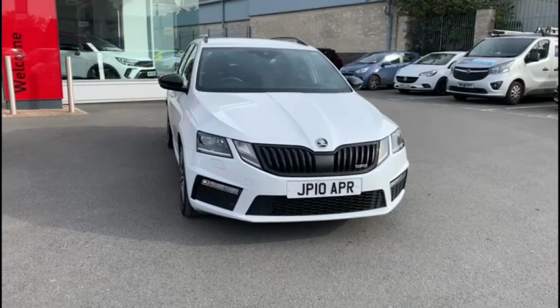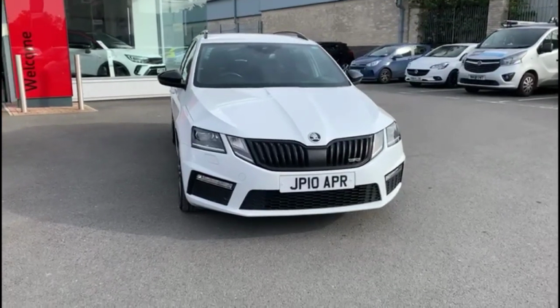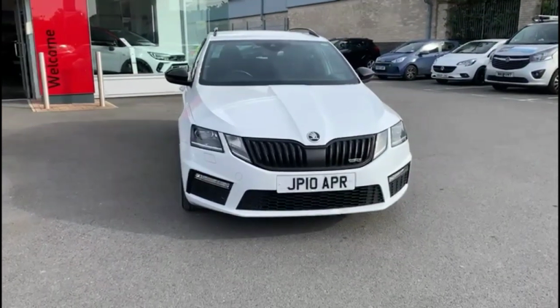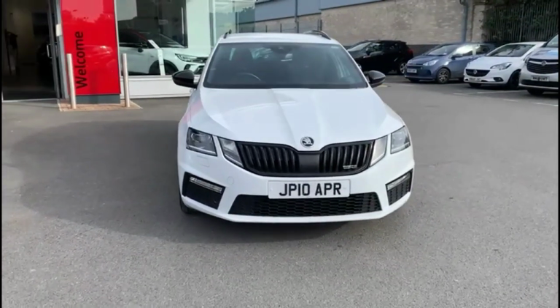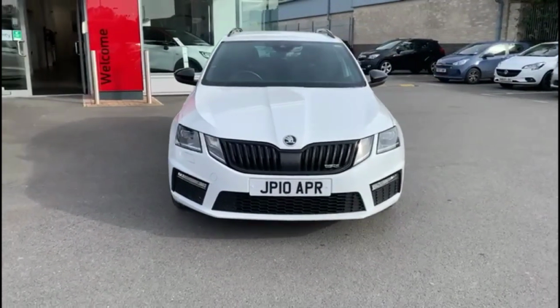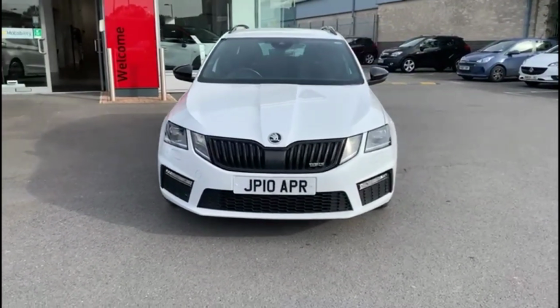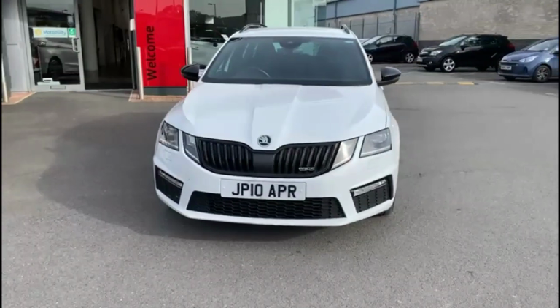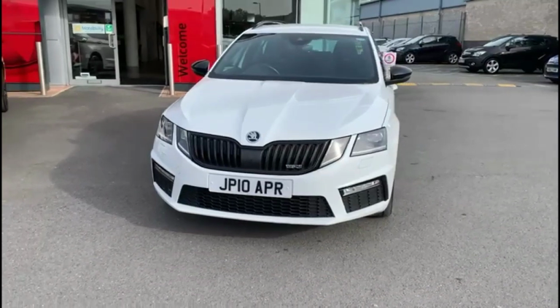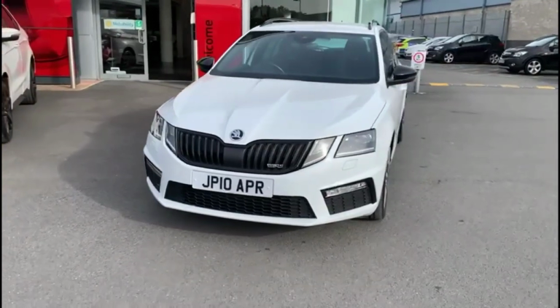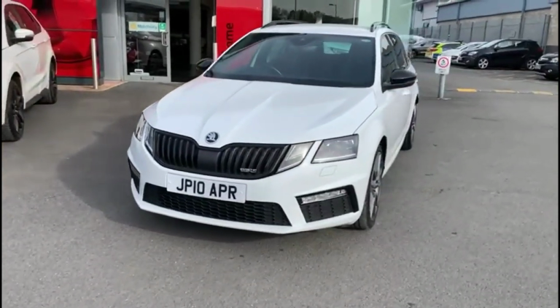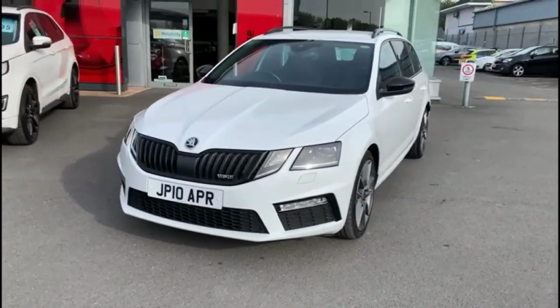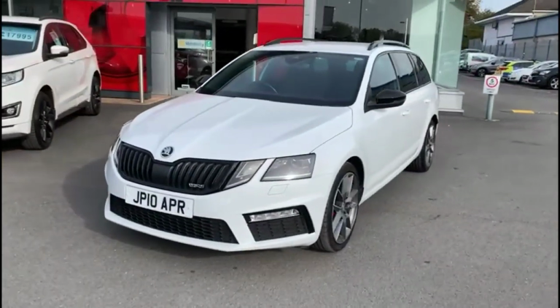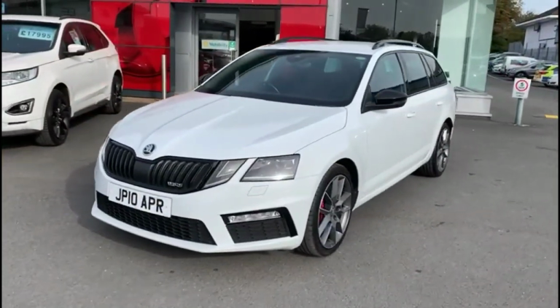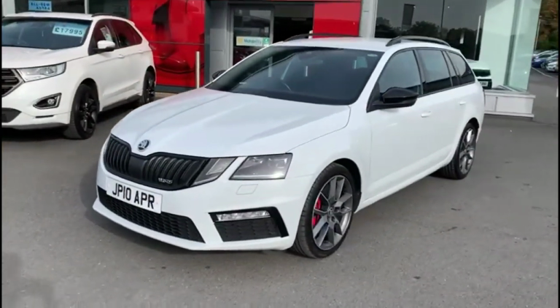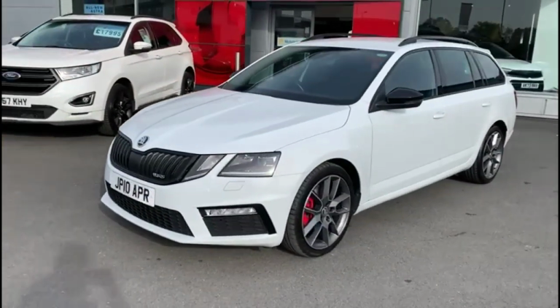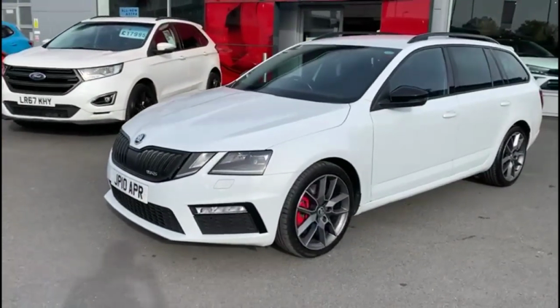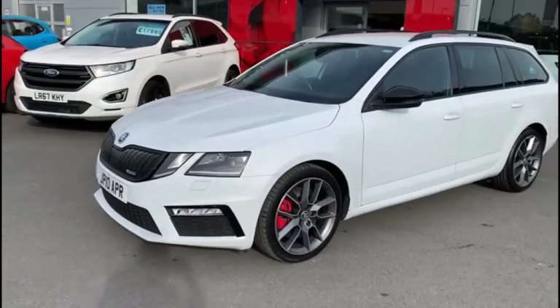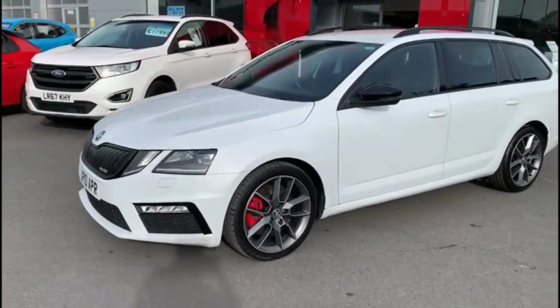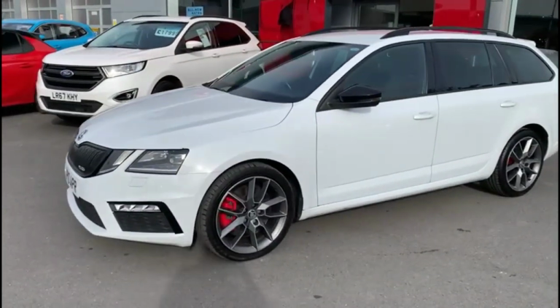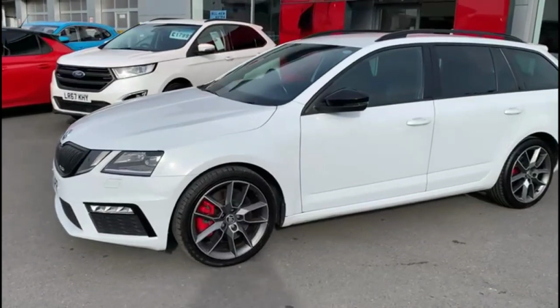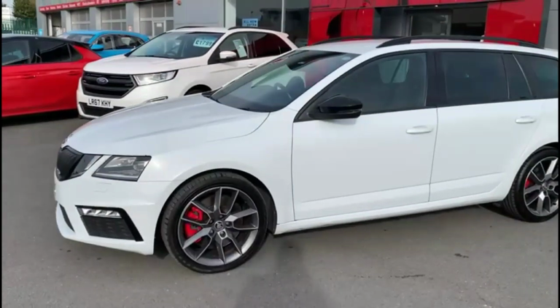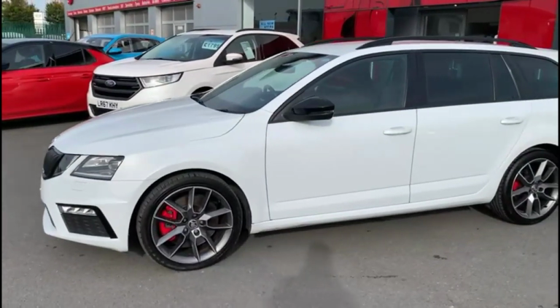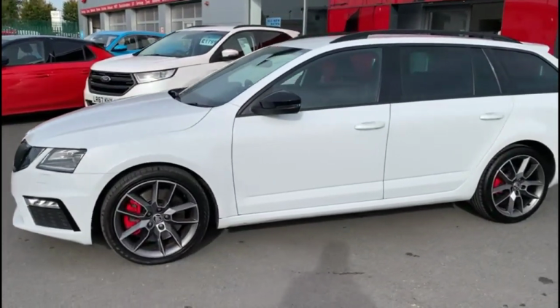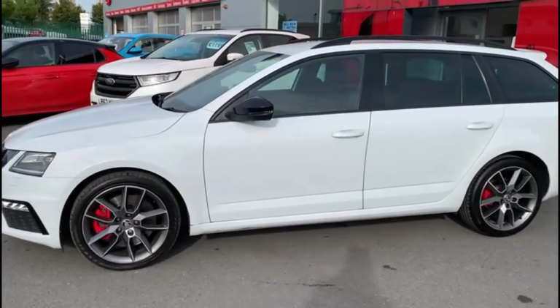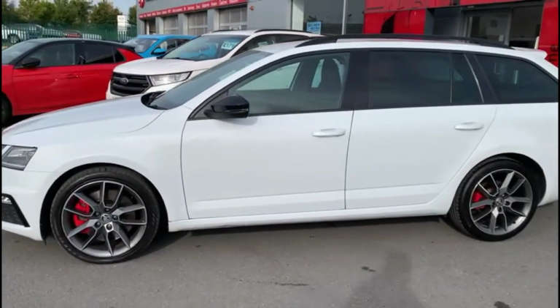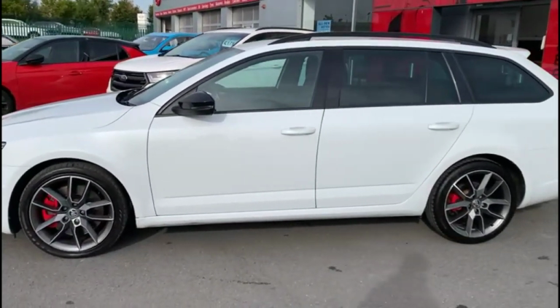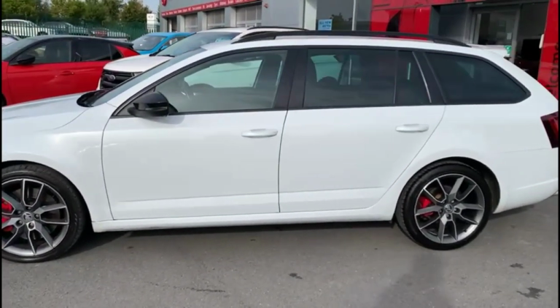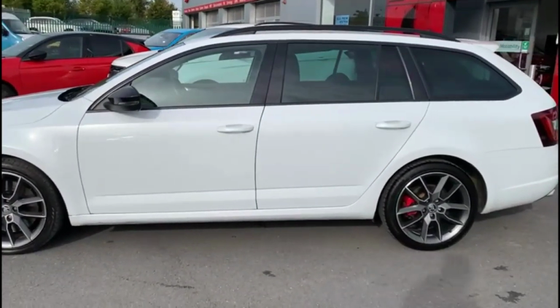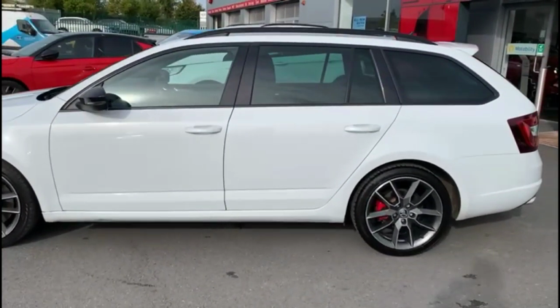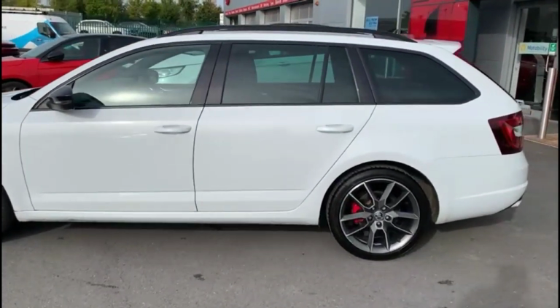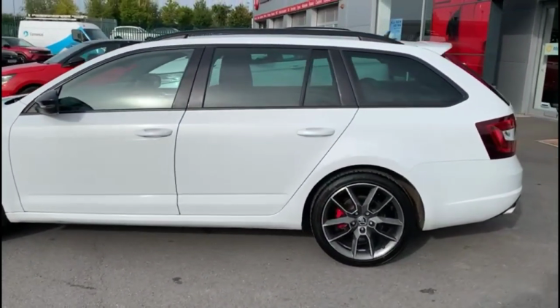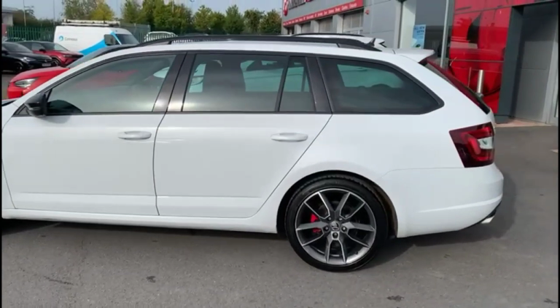Hello and welcome to Baylis Vauxhall. Today we're viewing a Skoda Octavia VRS Estate DSG Petrol. This vehicle has covered 45,092 miles and is finished in white. It also comes with a Baylis warranty with the option to extend it to 36 months.